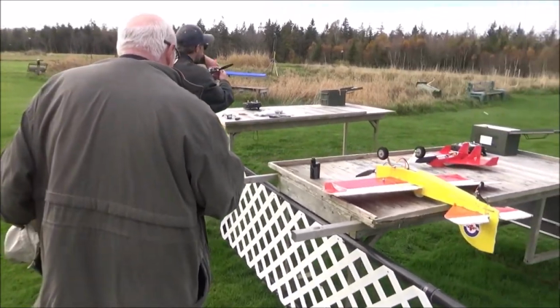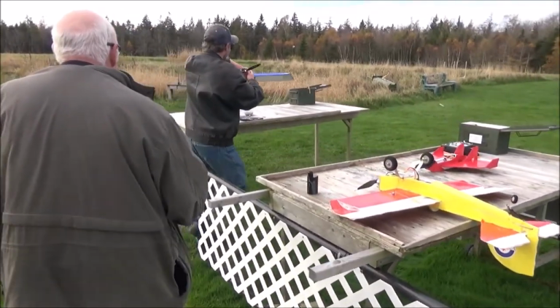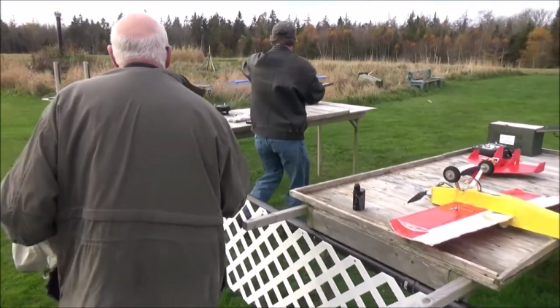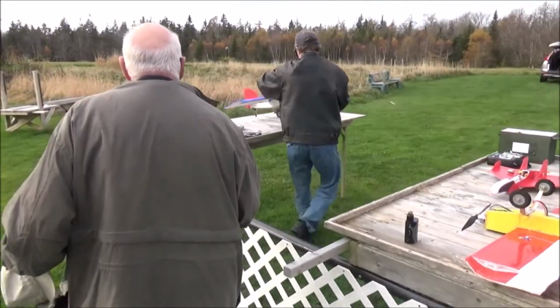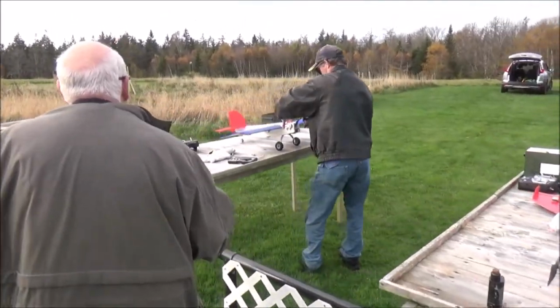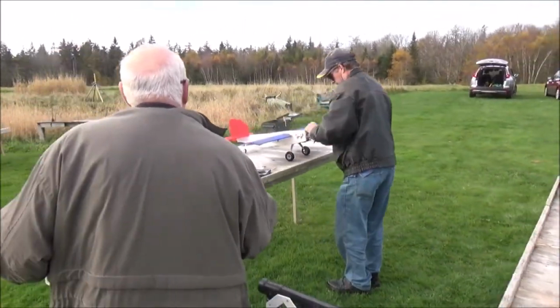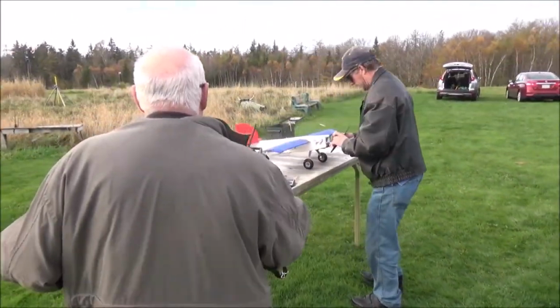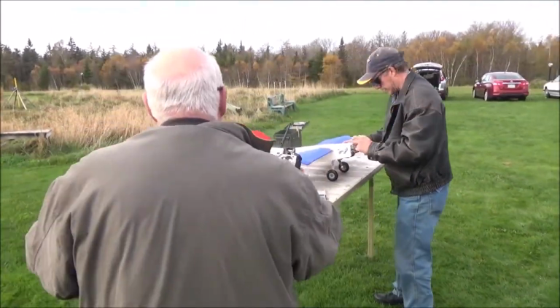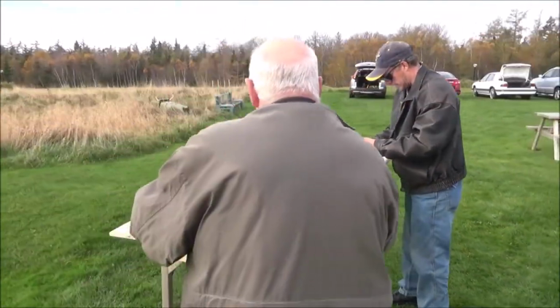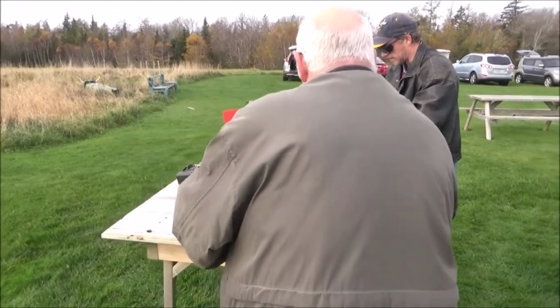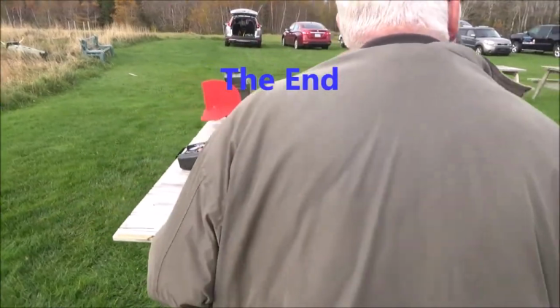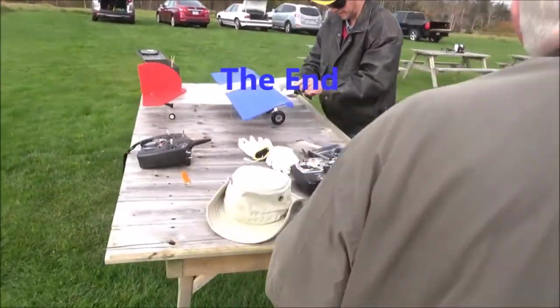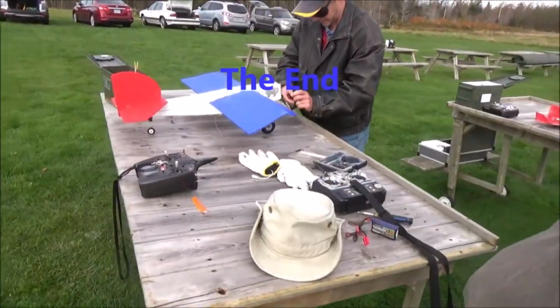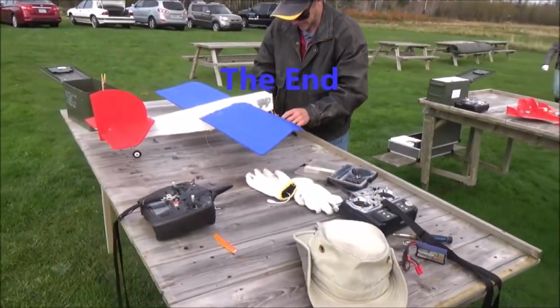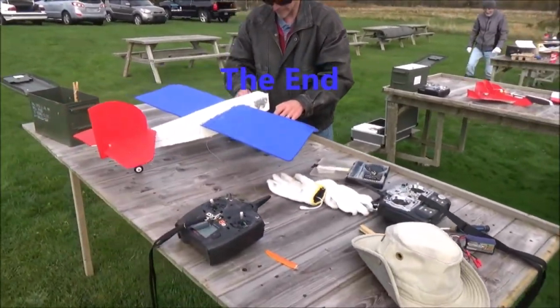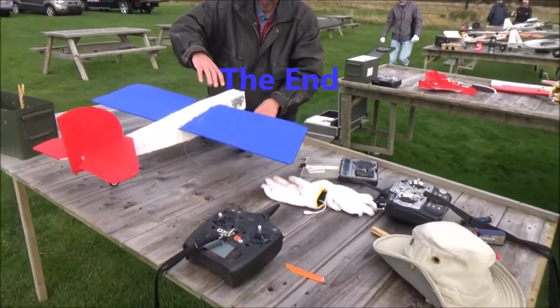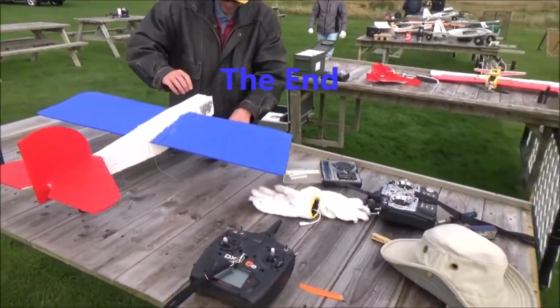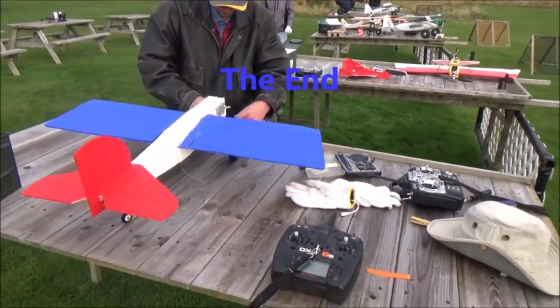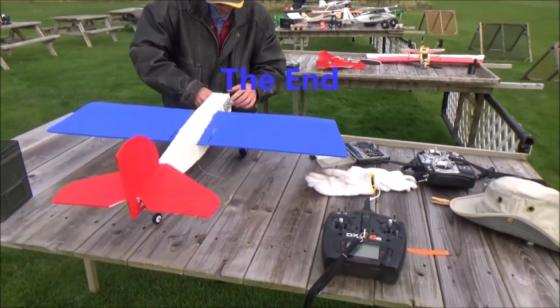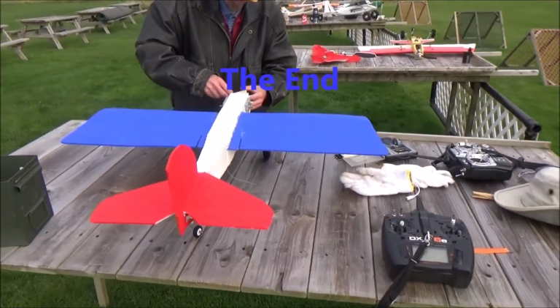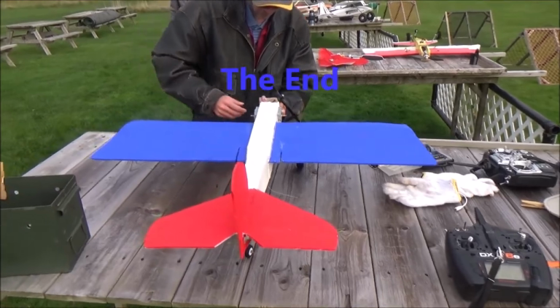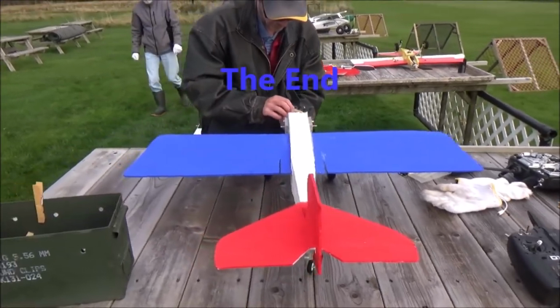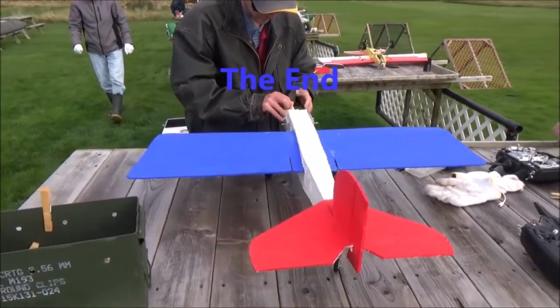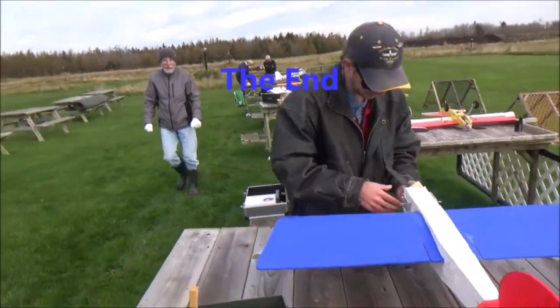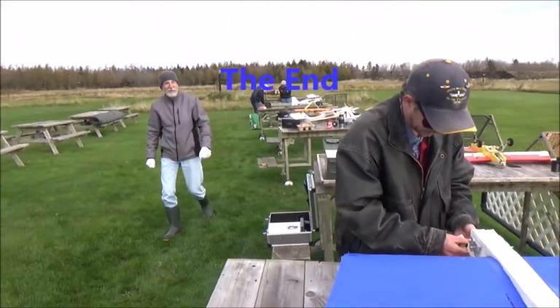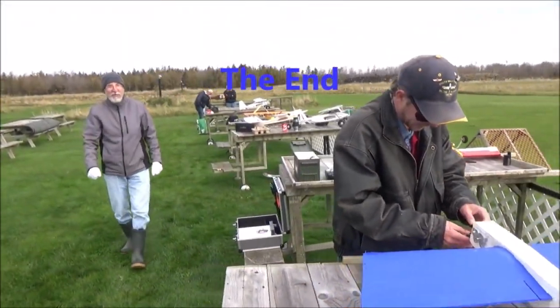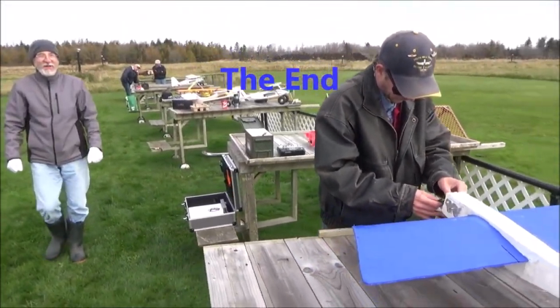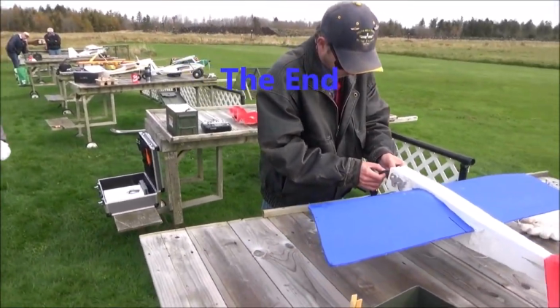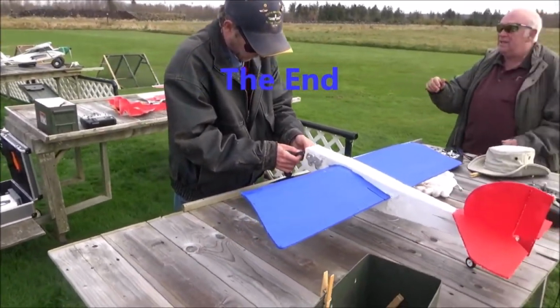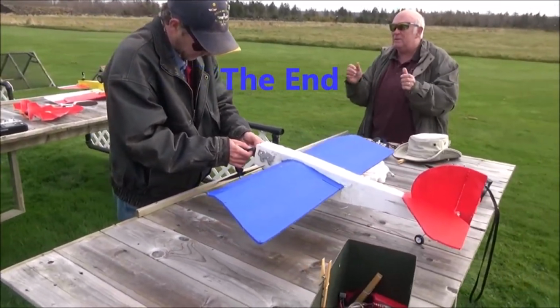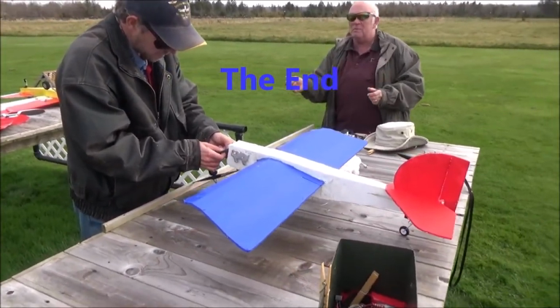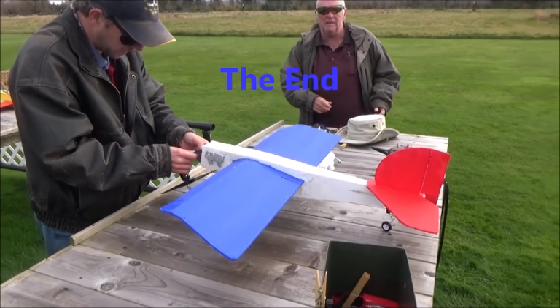It looked pretty good up to that point. It was a good approach and everything — it looked like it had a big hanging approach, beautiful and stable, and then all of a sudden it went the wrong way.